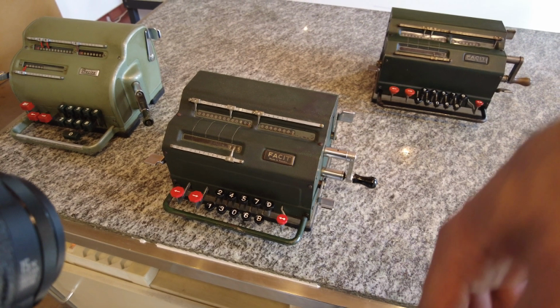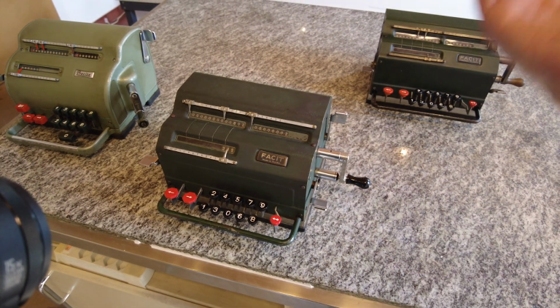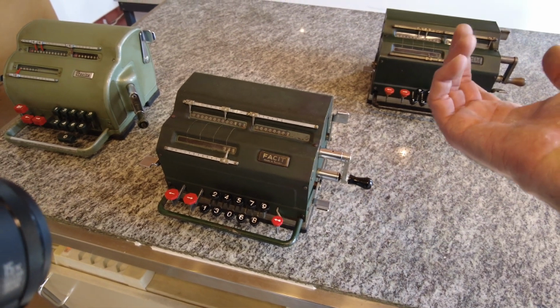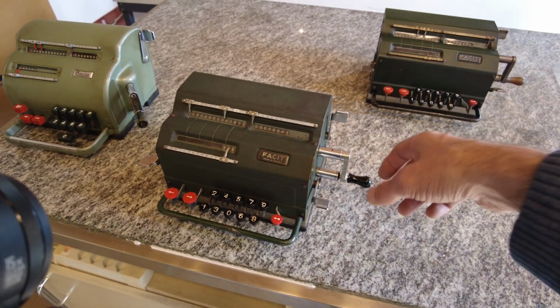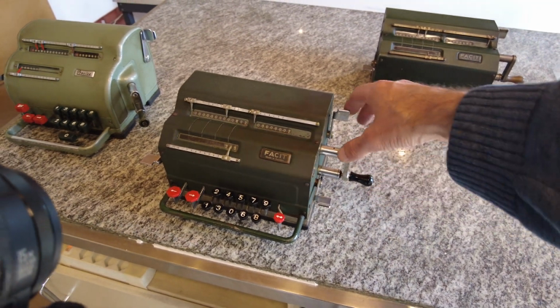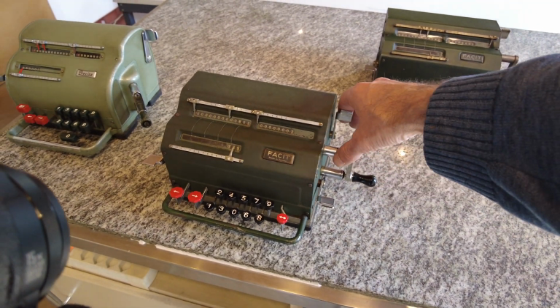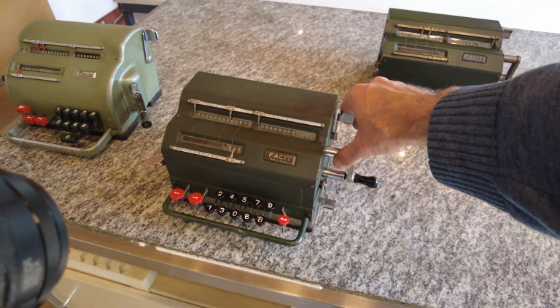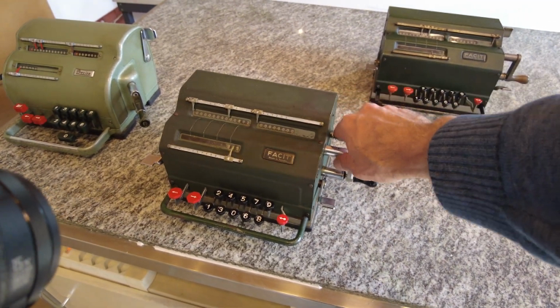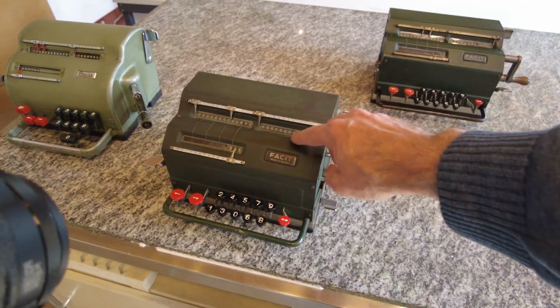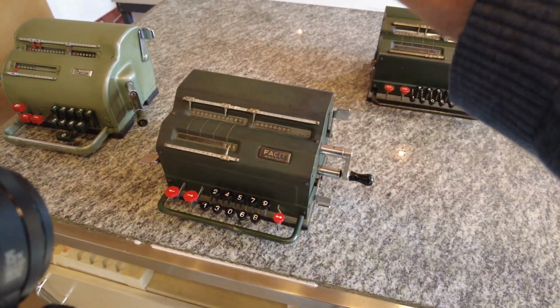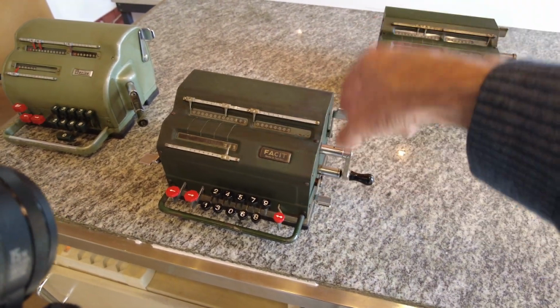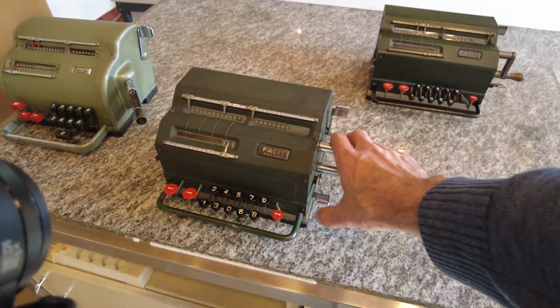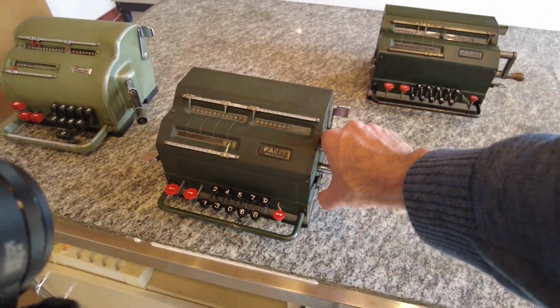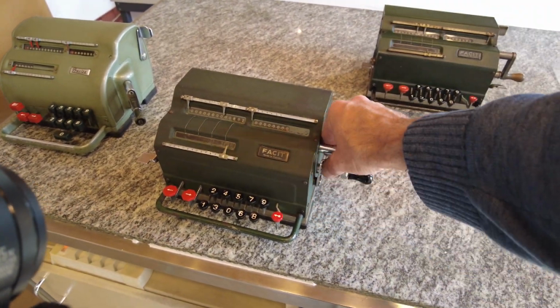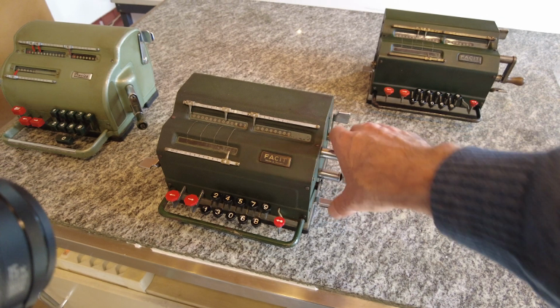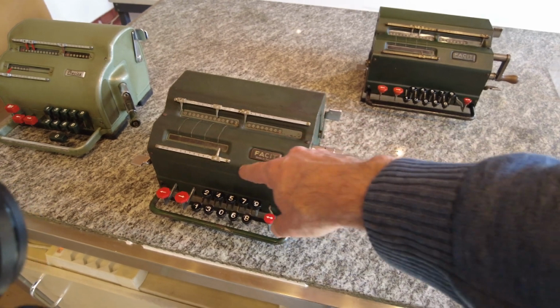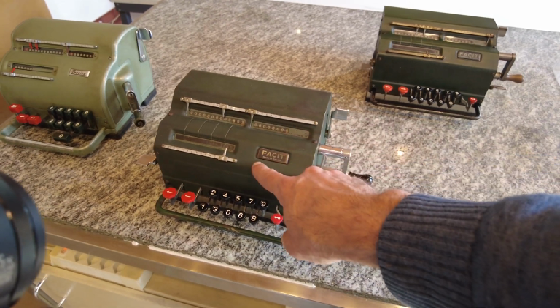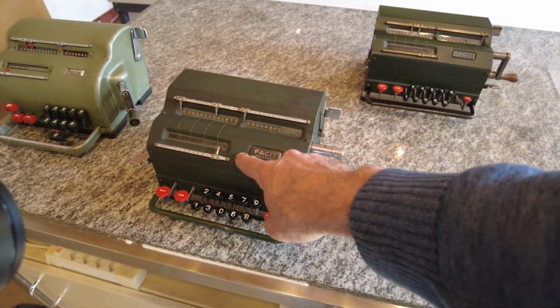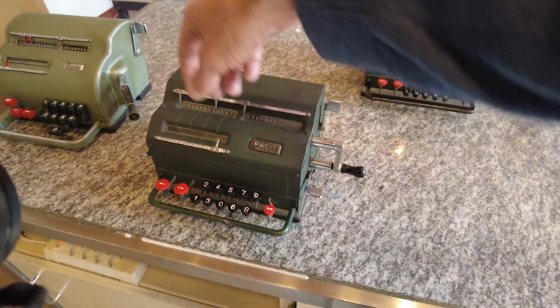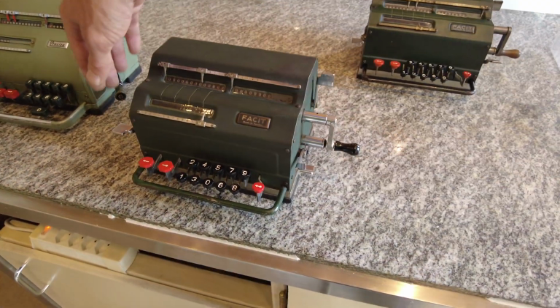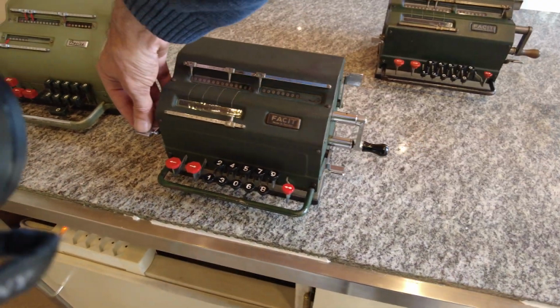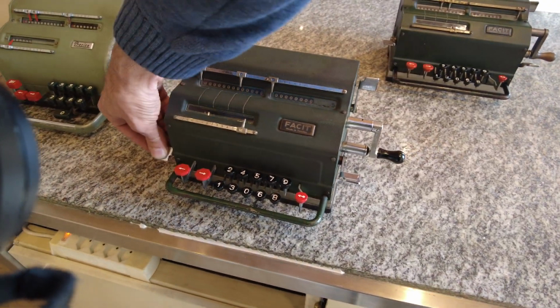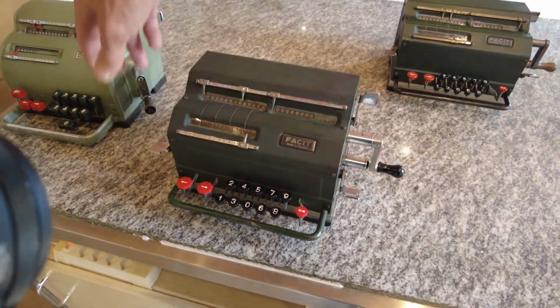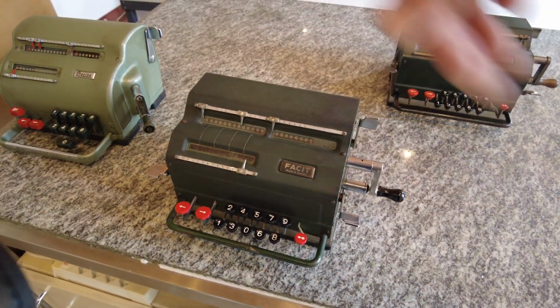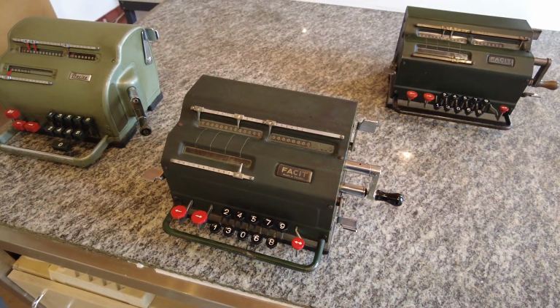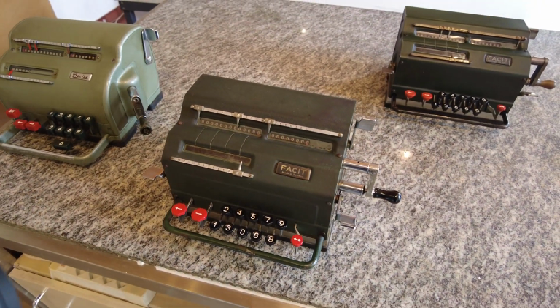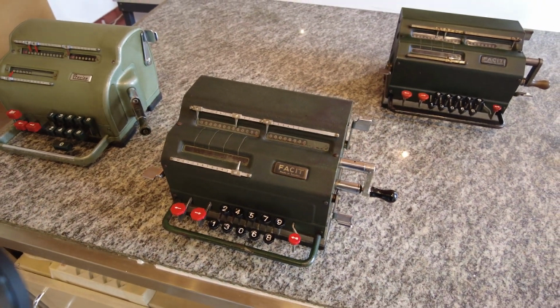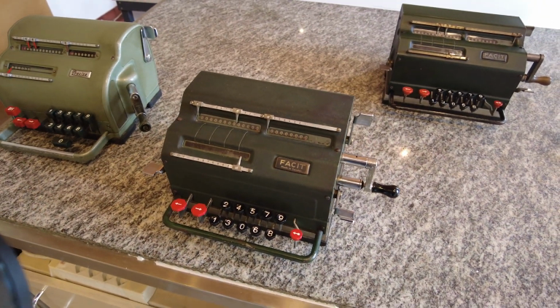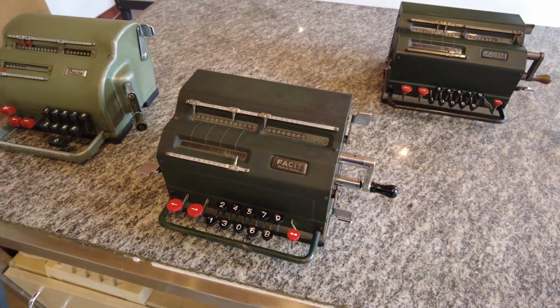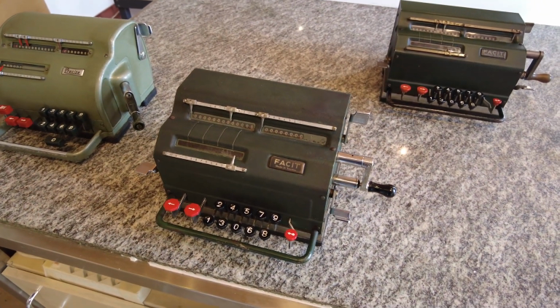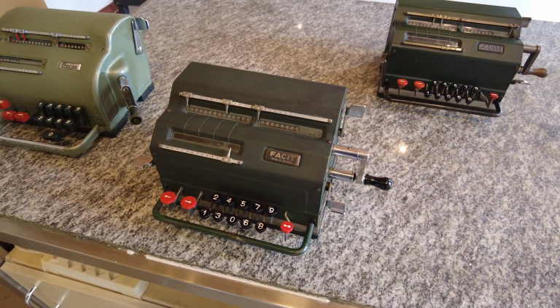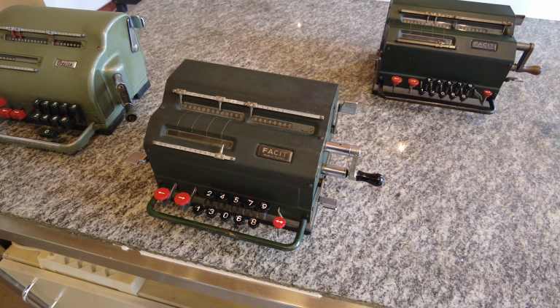To clear the registers: here I clear the counter register, here I clear the input register, and here I clear the result register.